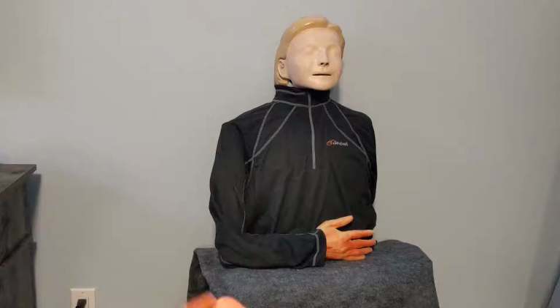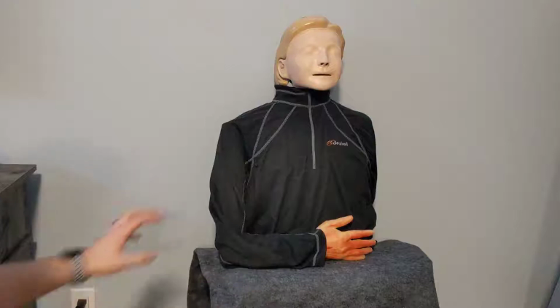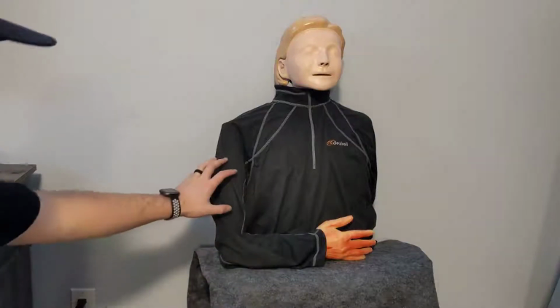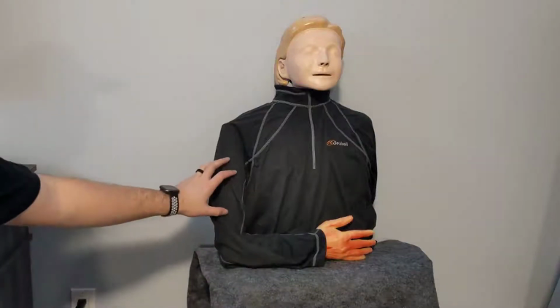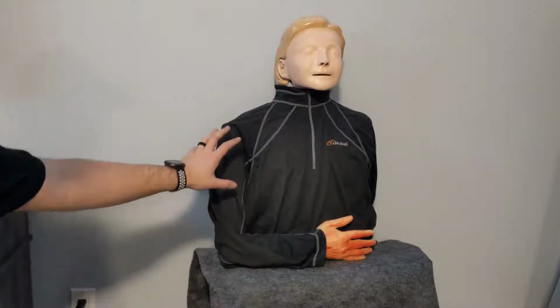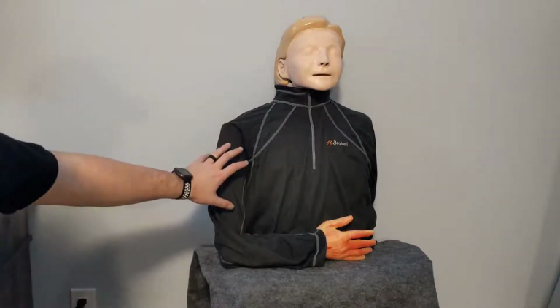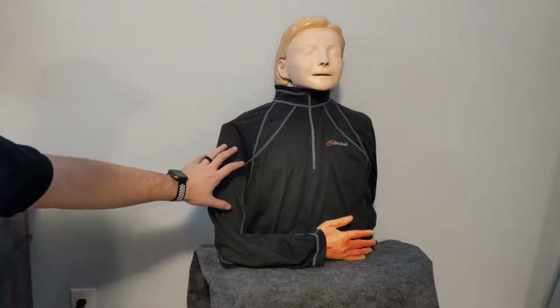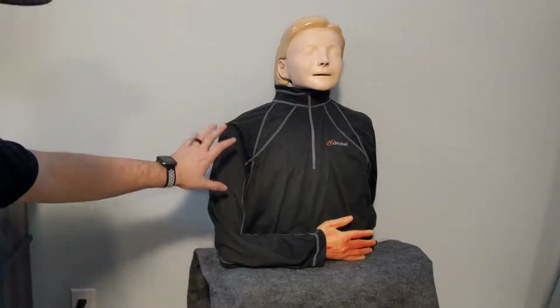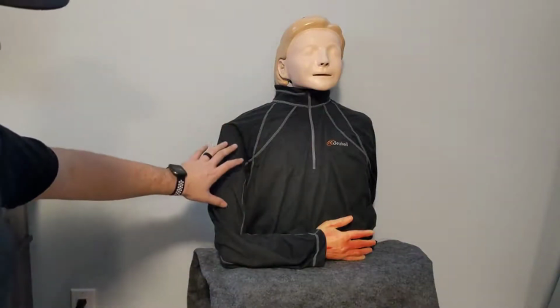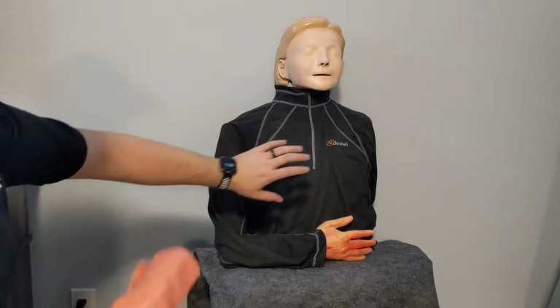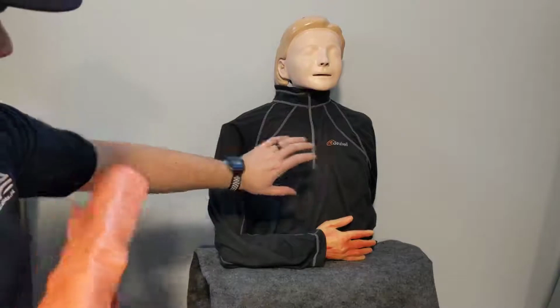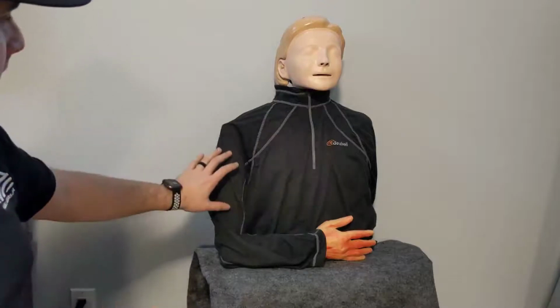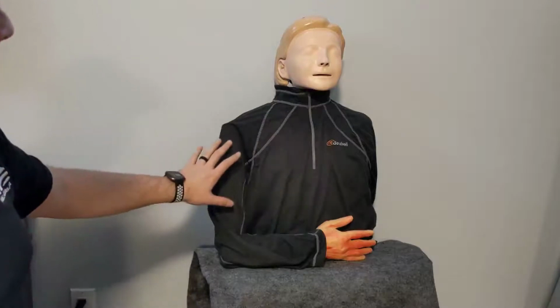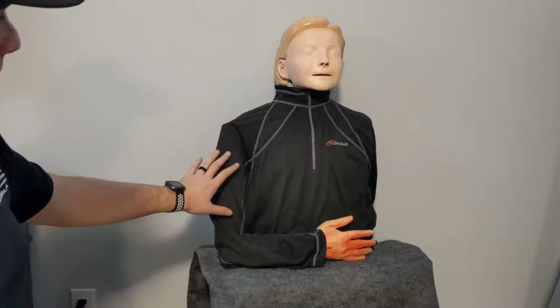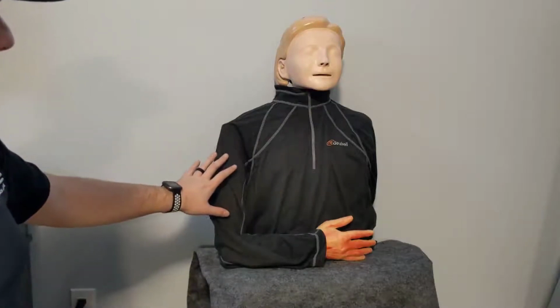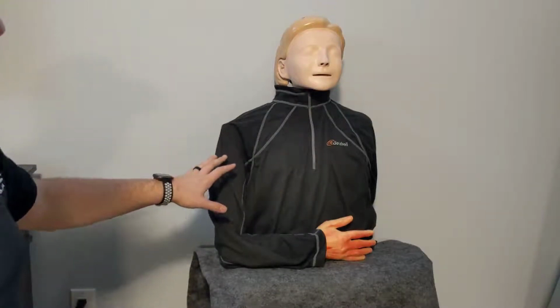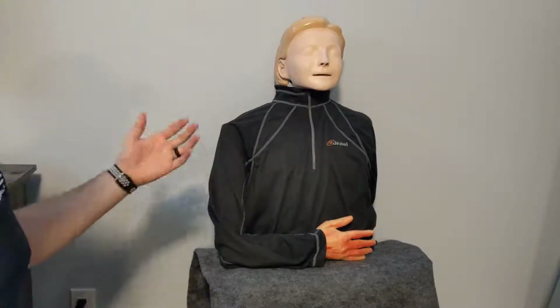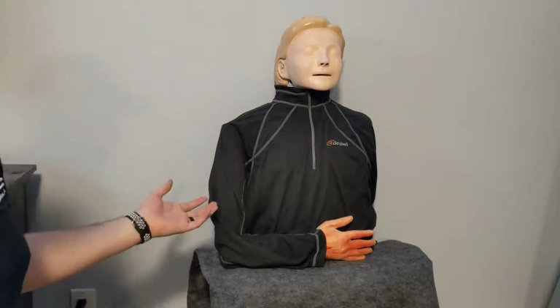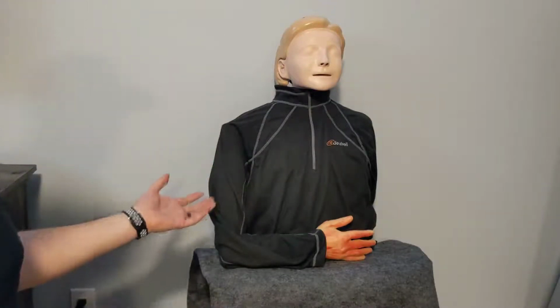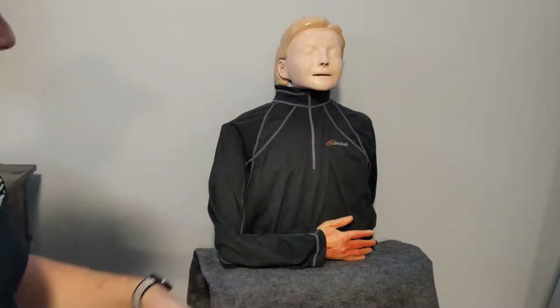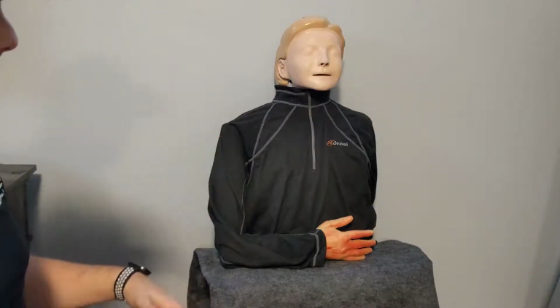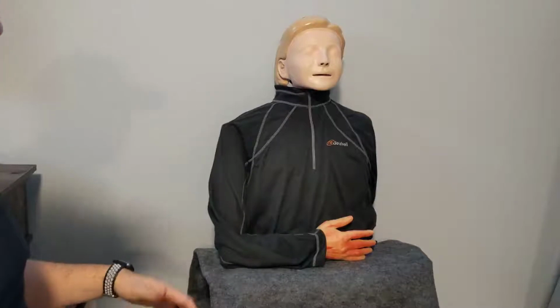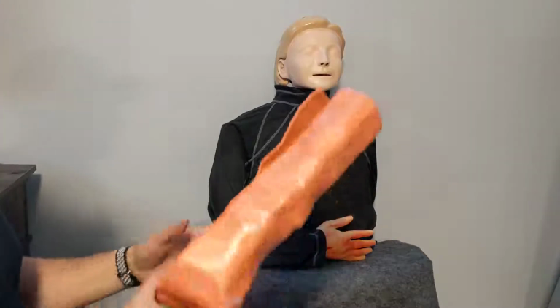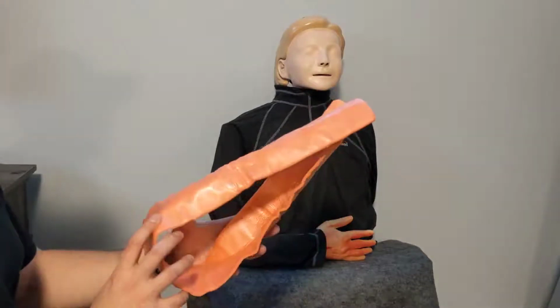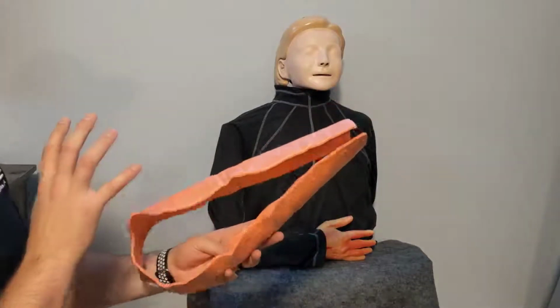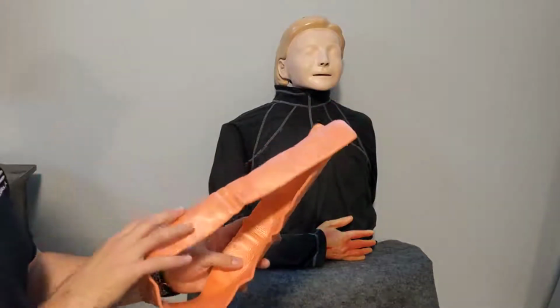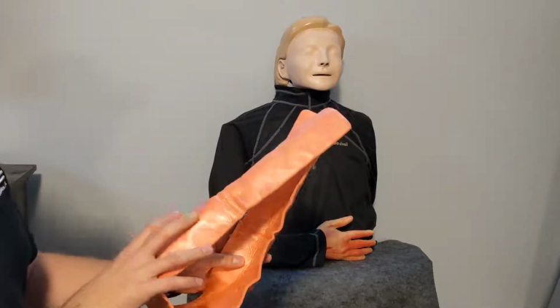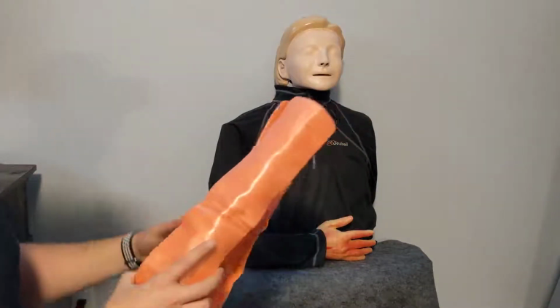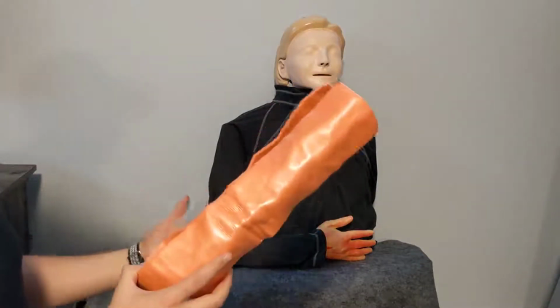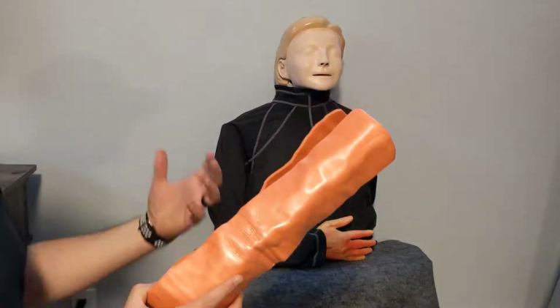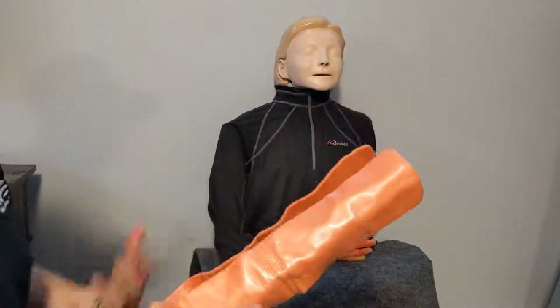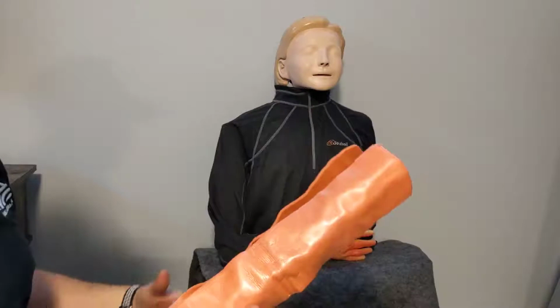Next we're going to look at an upper arm injury, or a humerus injury — an injury to the upper arm bone. To immobilize this we can use two methods: we can do a sling and swath, and we can also use our moldable aluminum splint to add some further securement for the elbow.